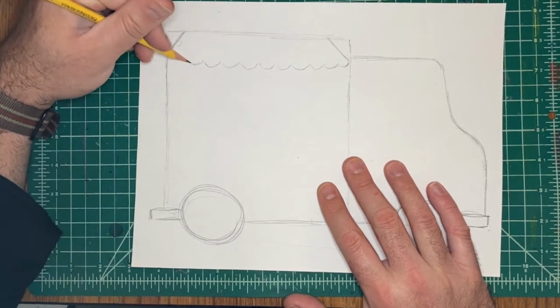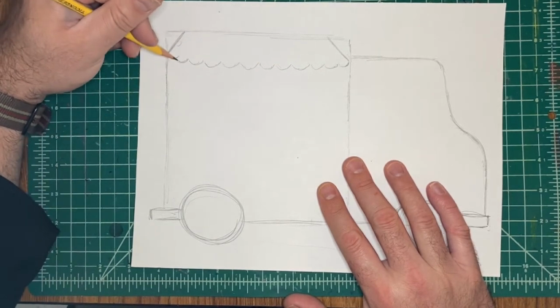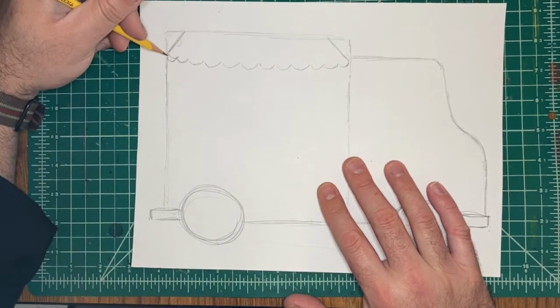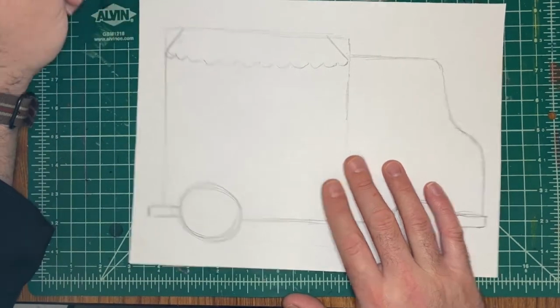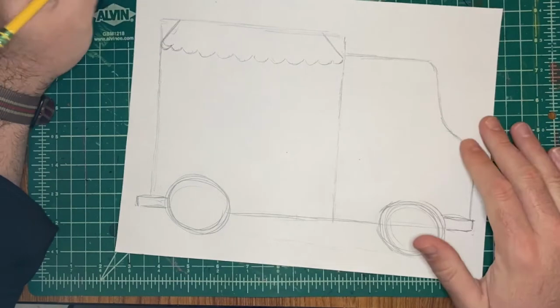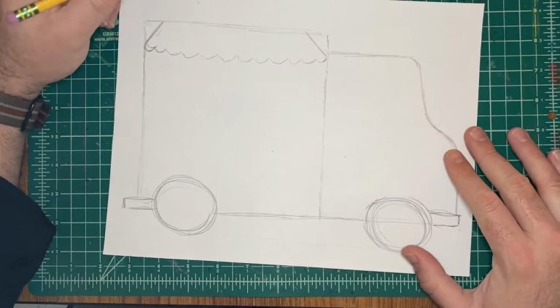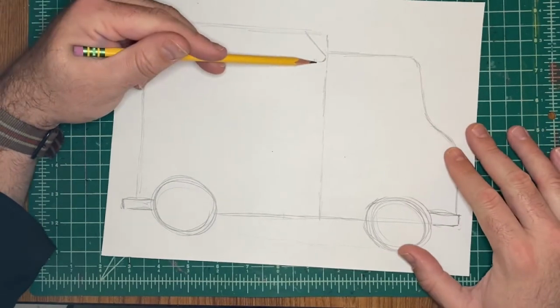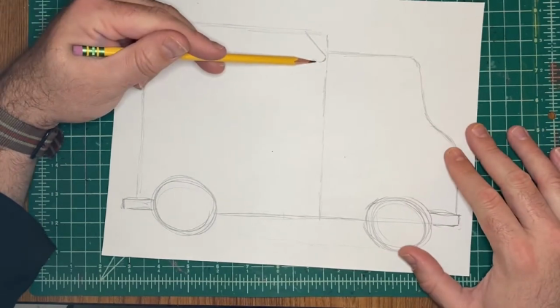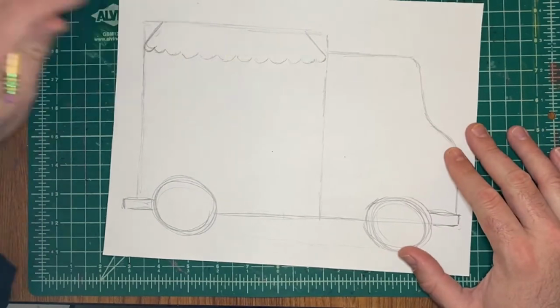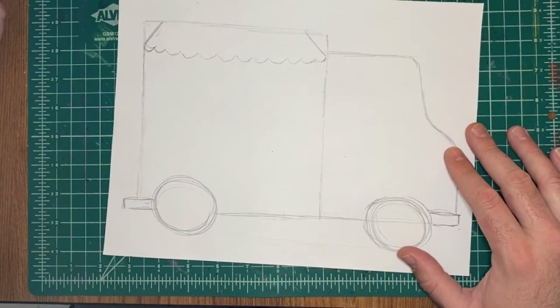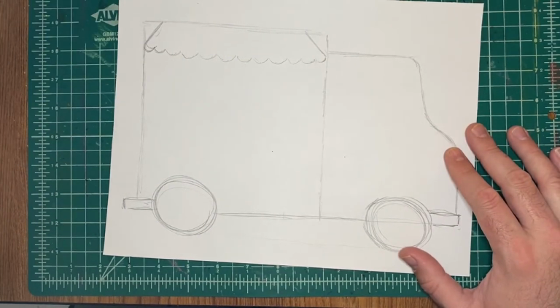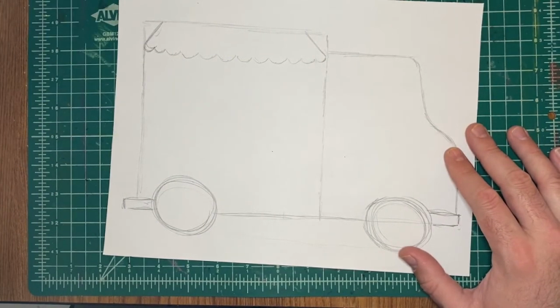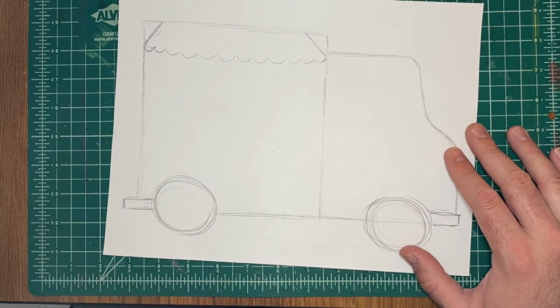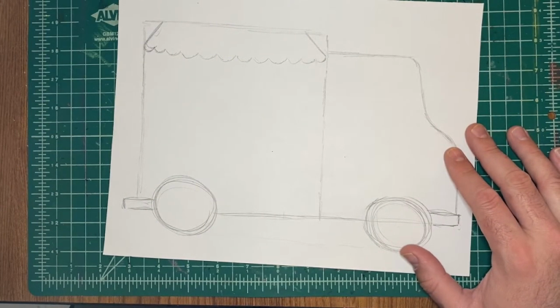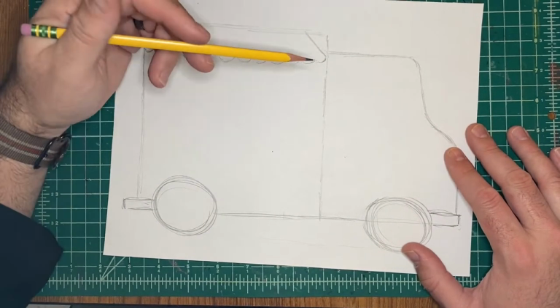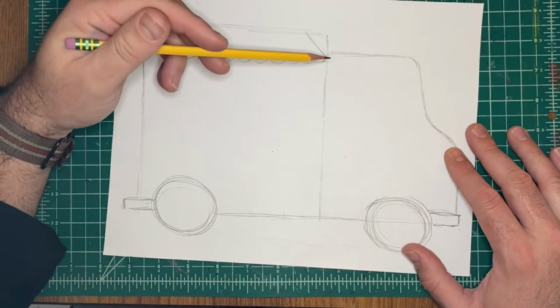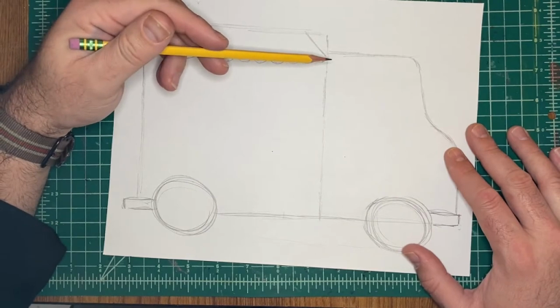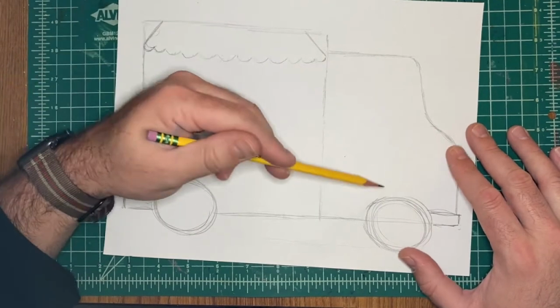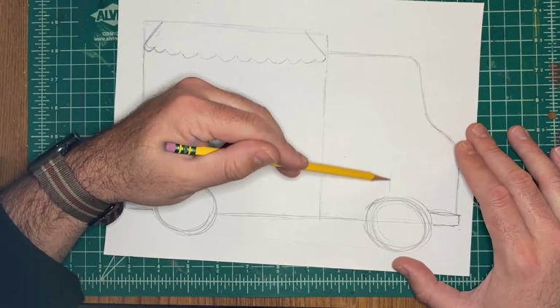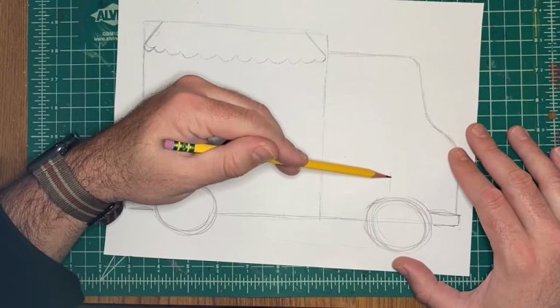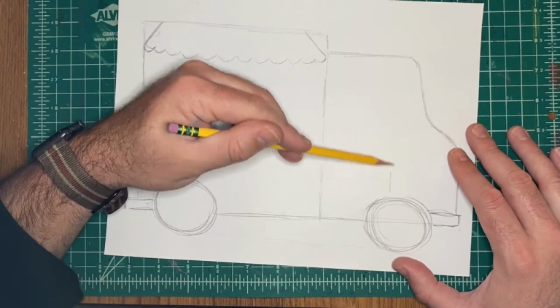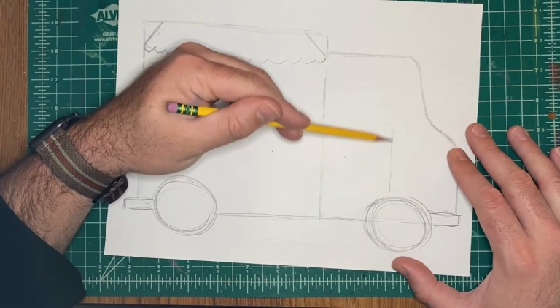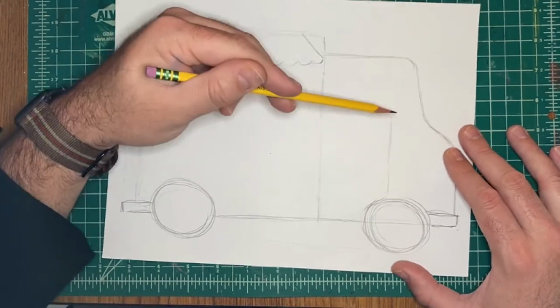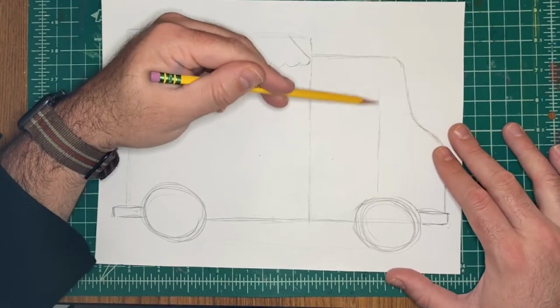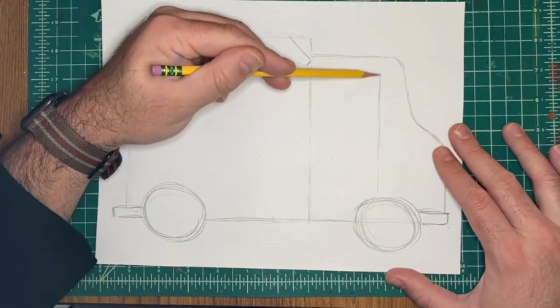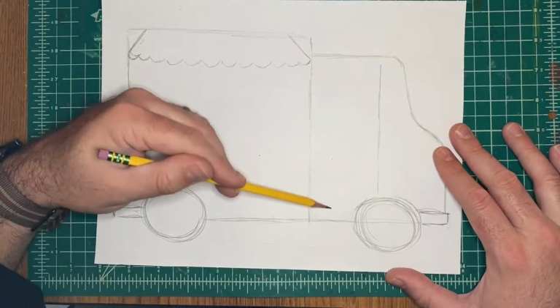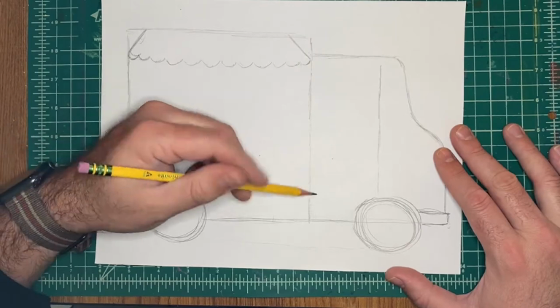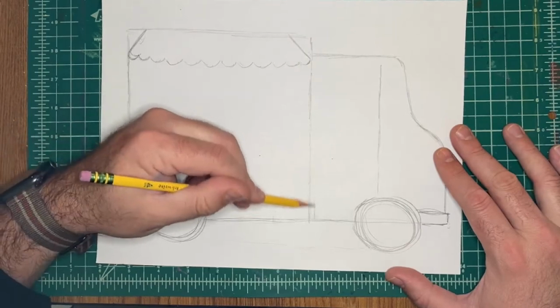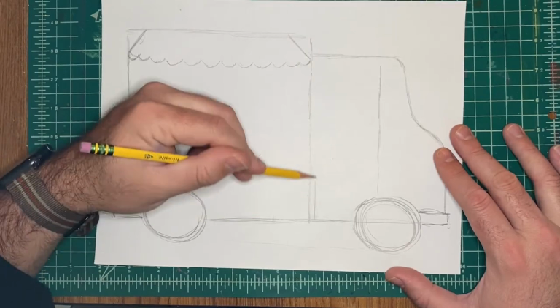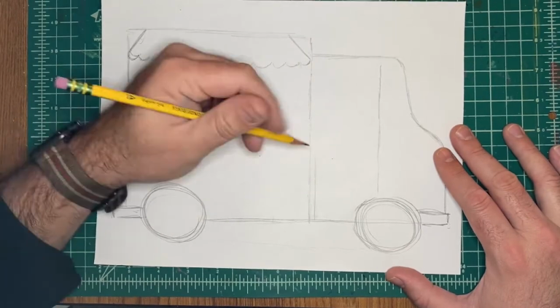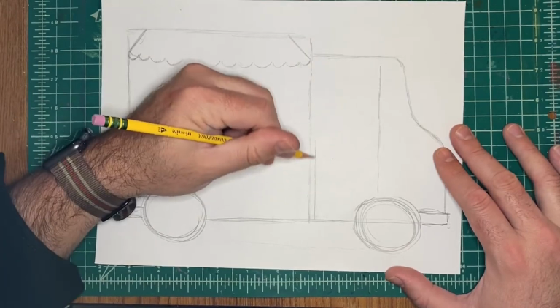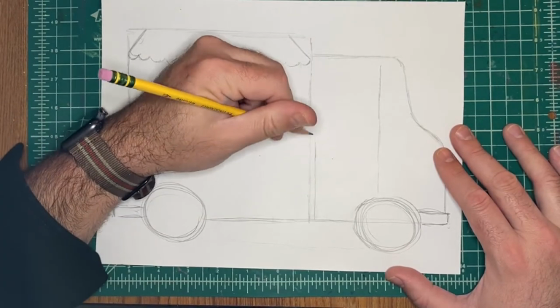I'm going to add an awning. Here's how I do an awning: do two diagonal lines coming off of it with a bunch of W's in between — that creates the awning. I'm actually going to end up changing that awning to something more flat across. Right here I'm just giving you the basics of this truck.